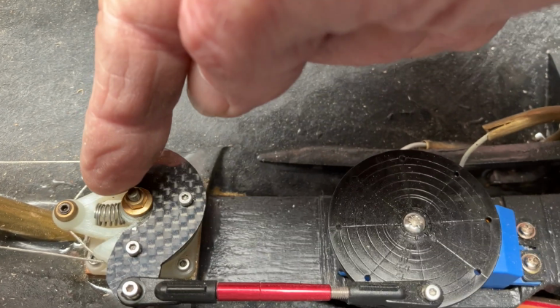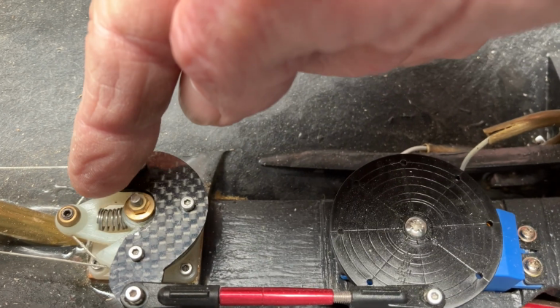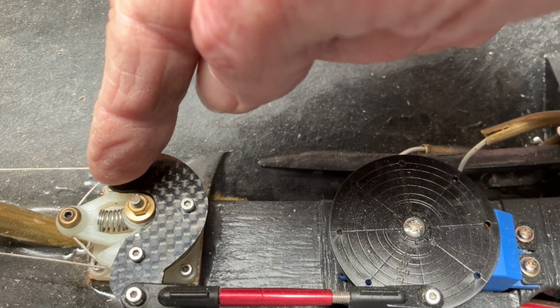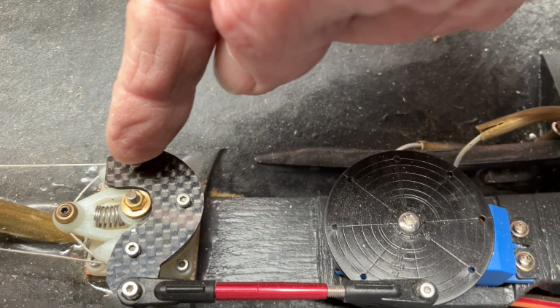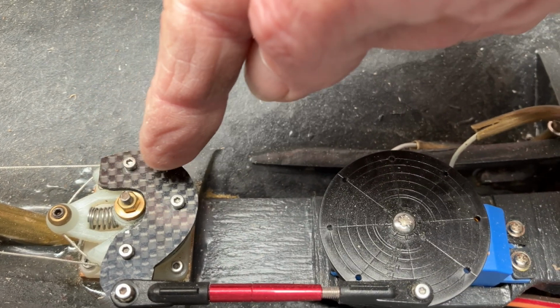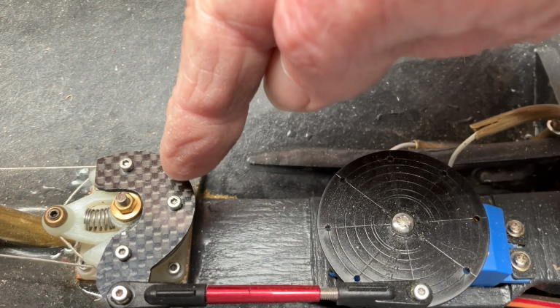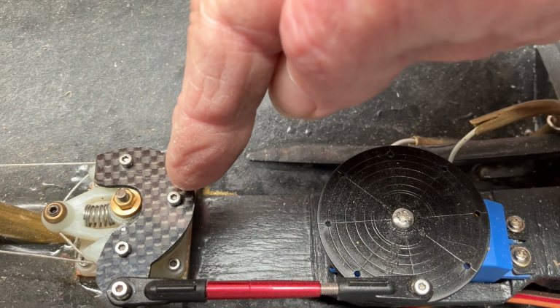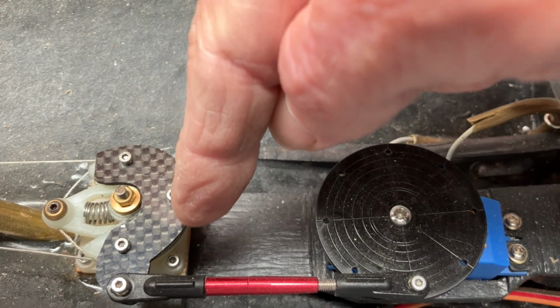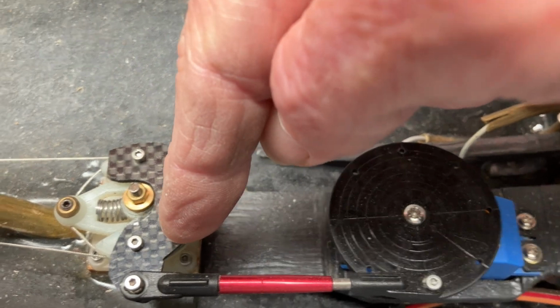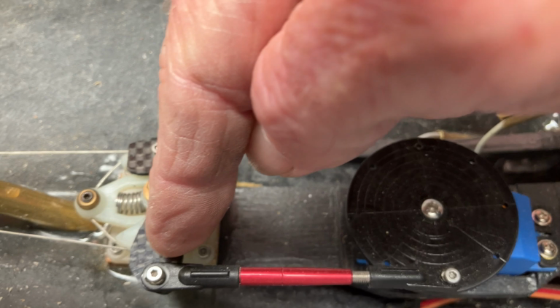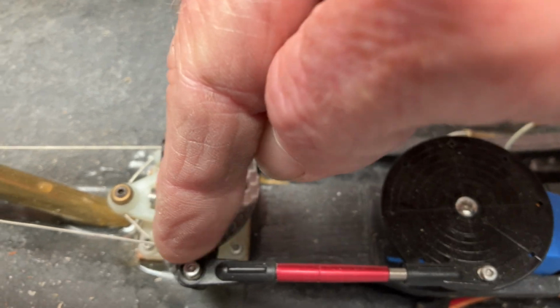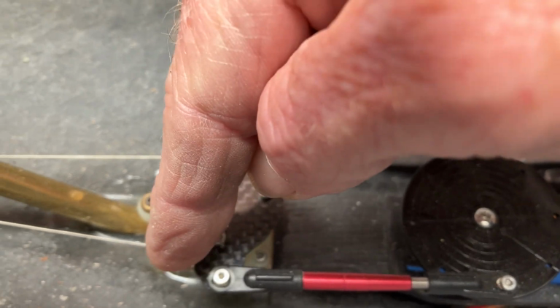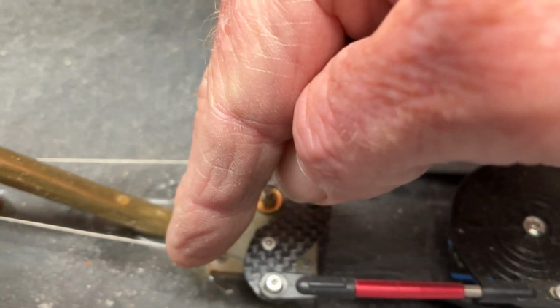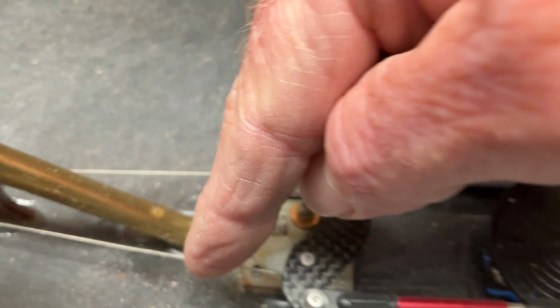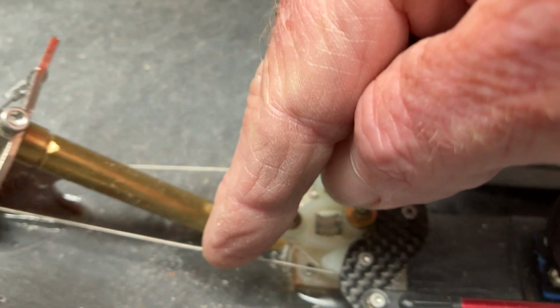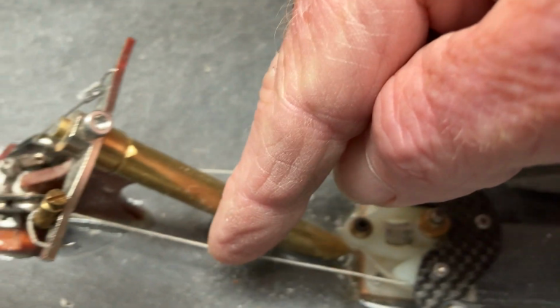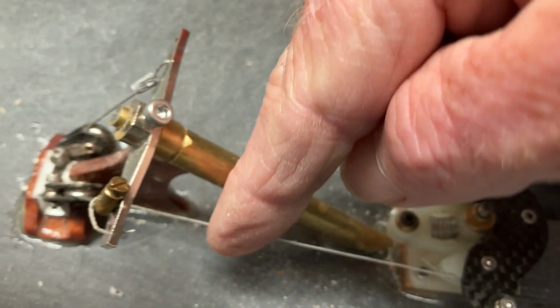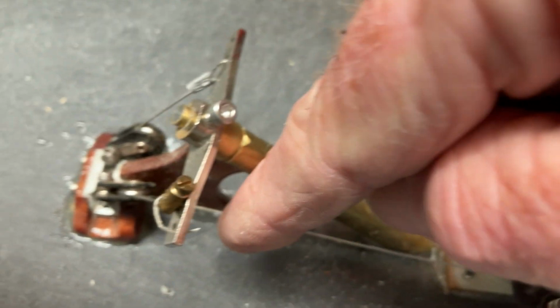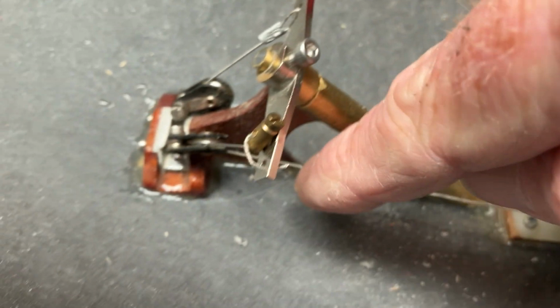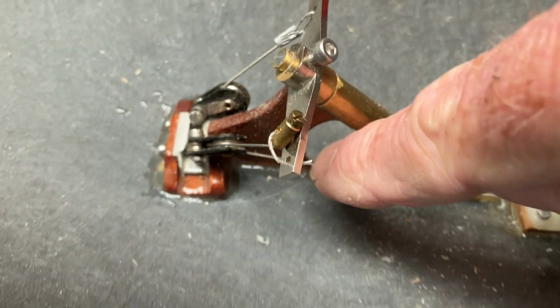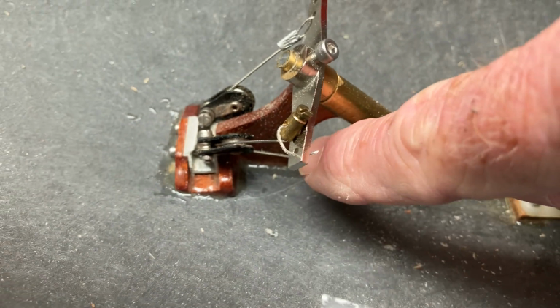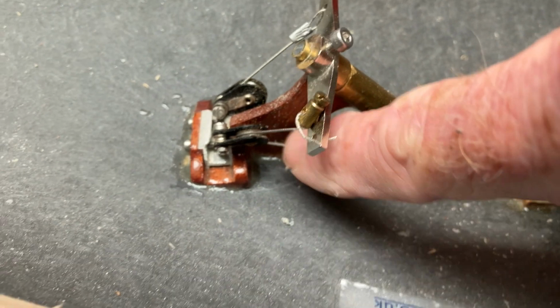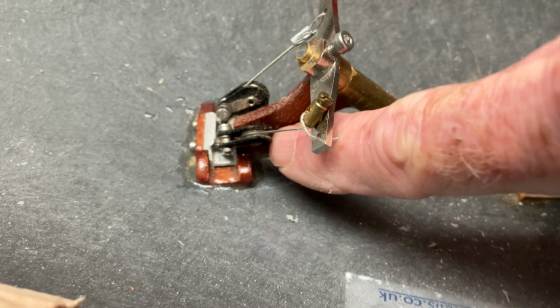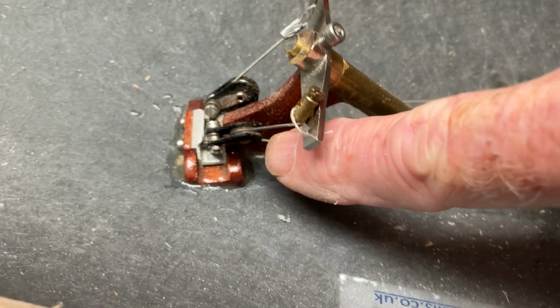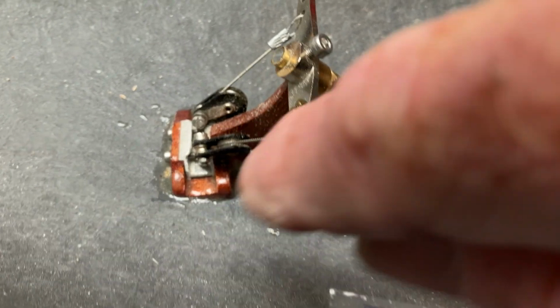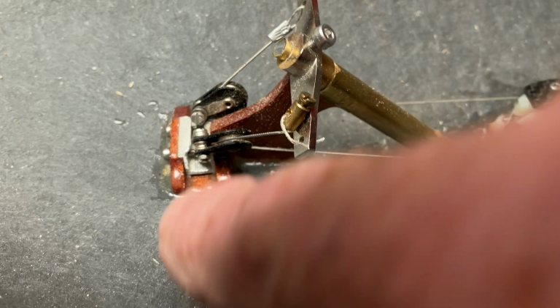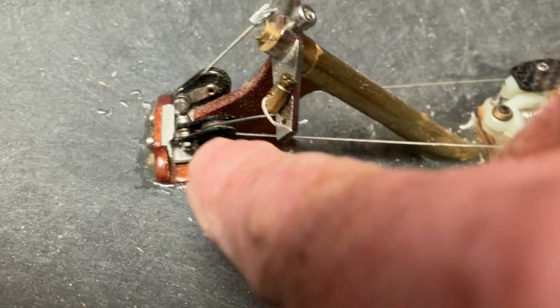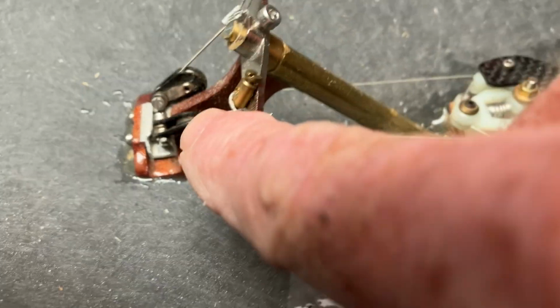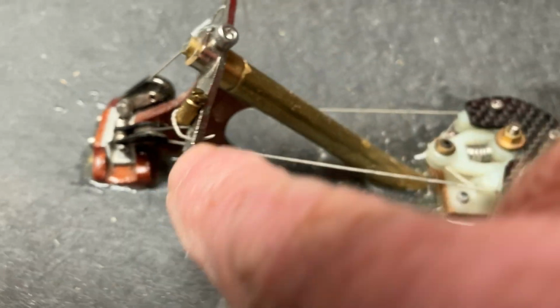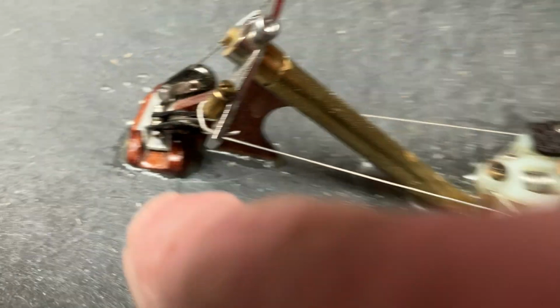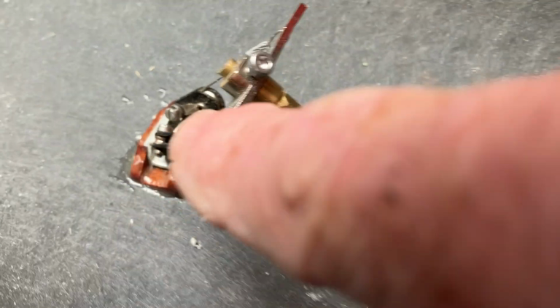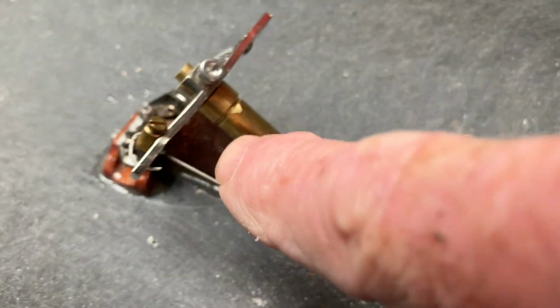It carries on around one more turn again. Comes out, back up through this turnaround pulley, and up through the rudder arm.